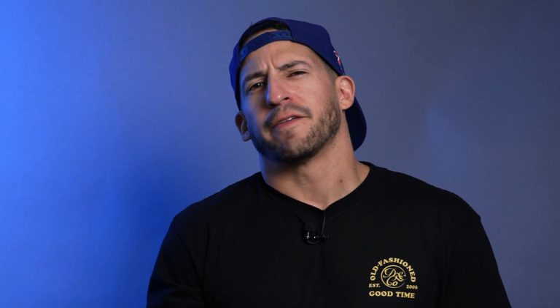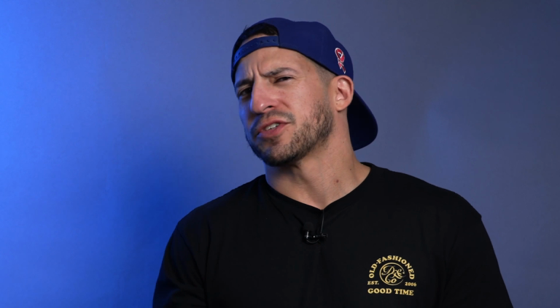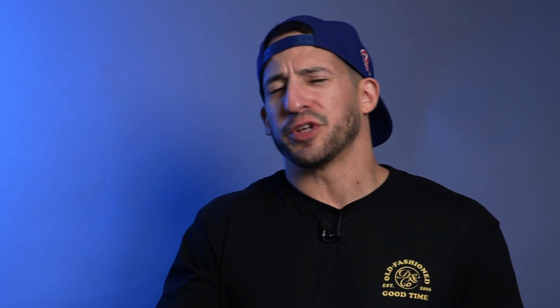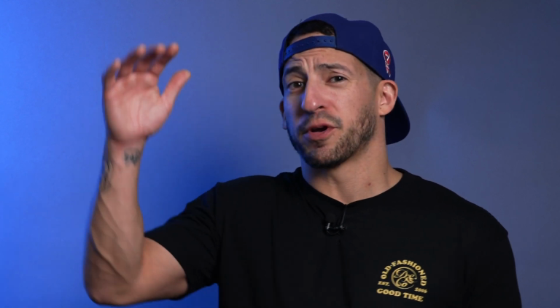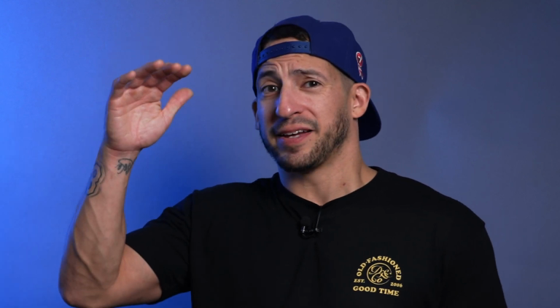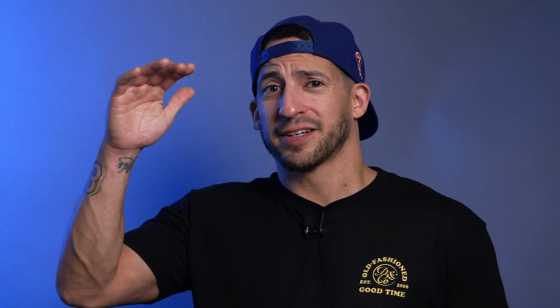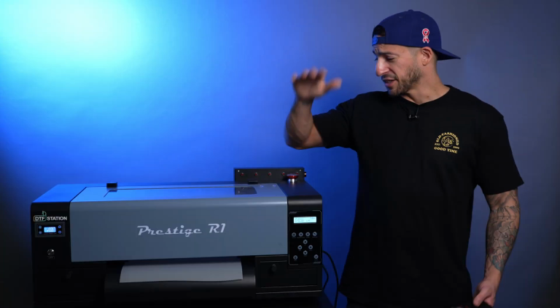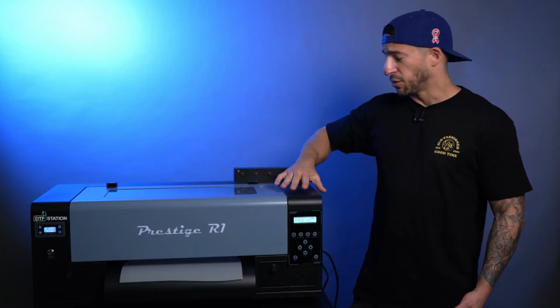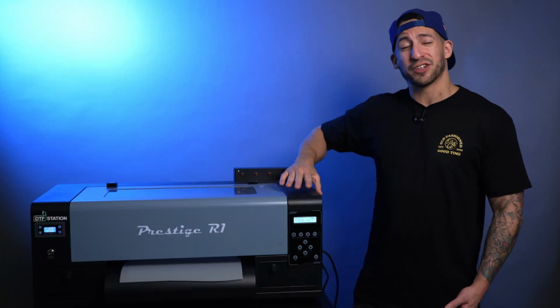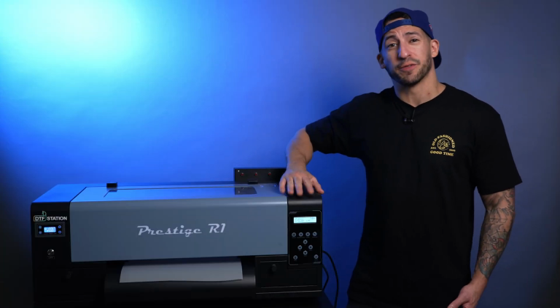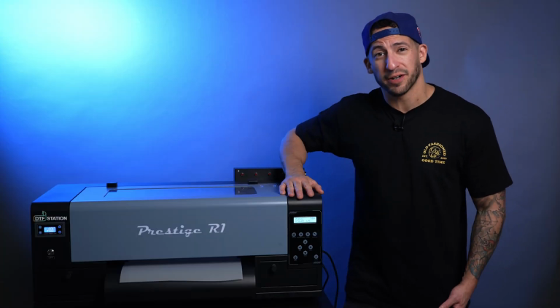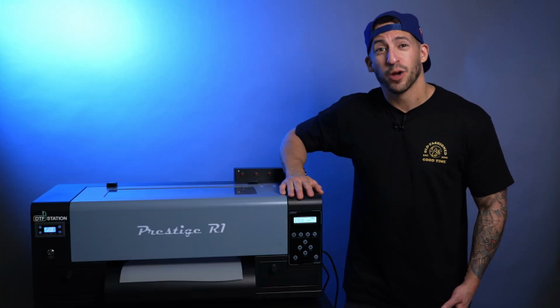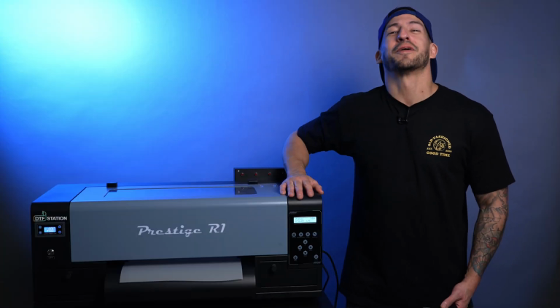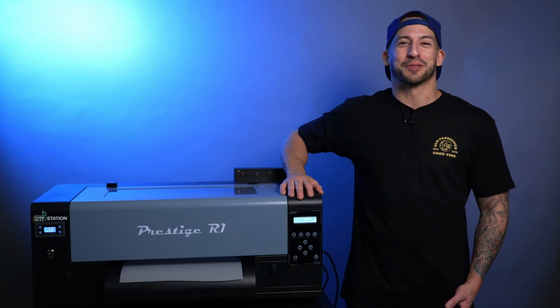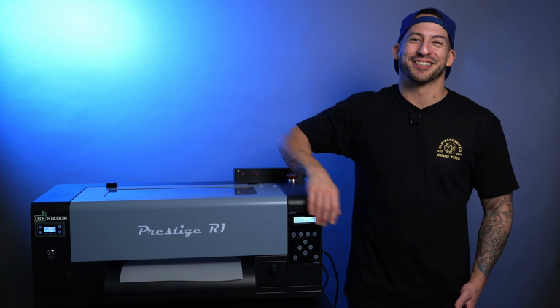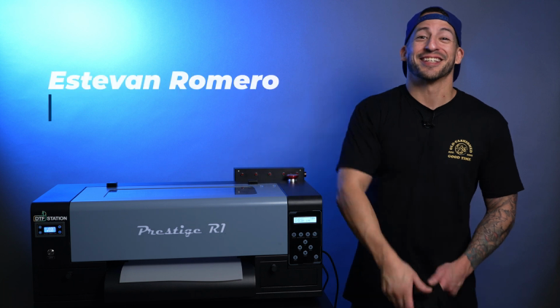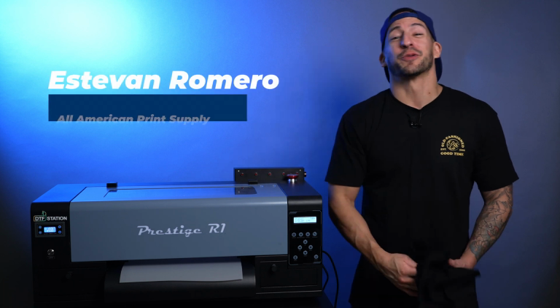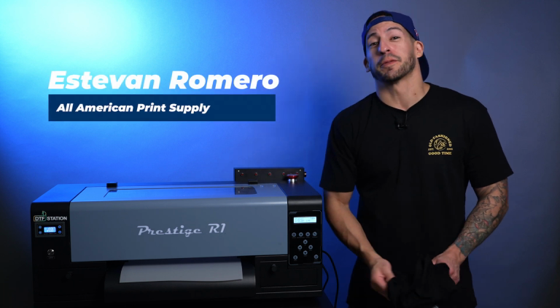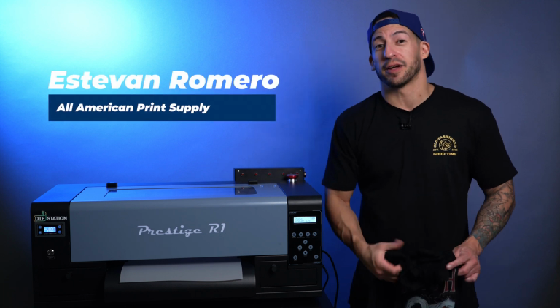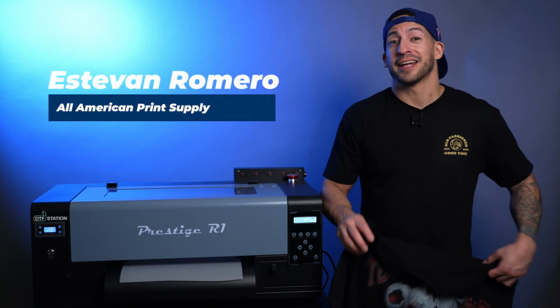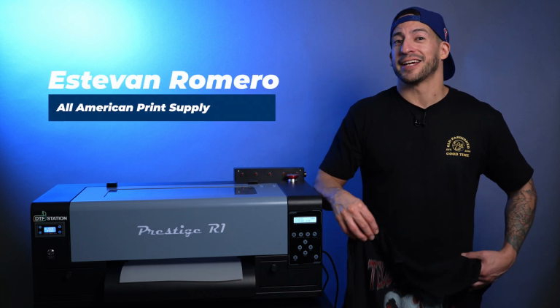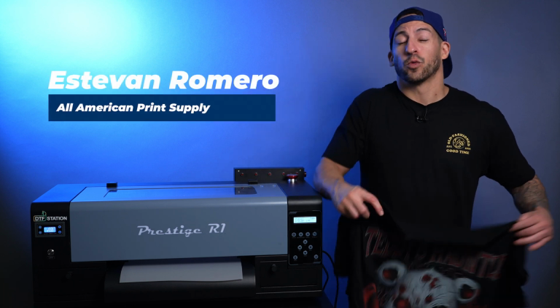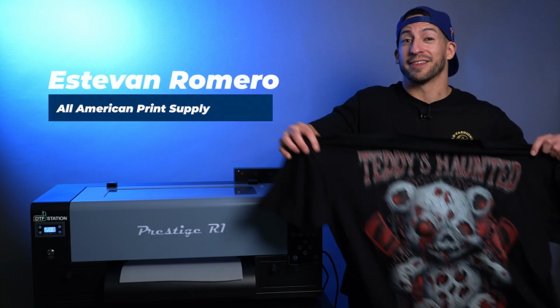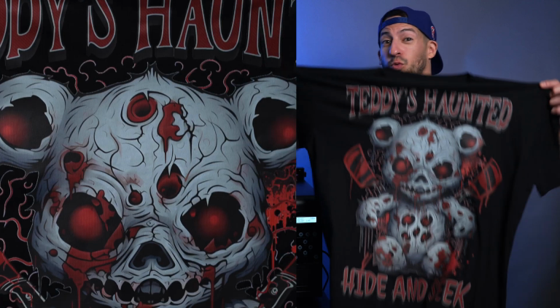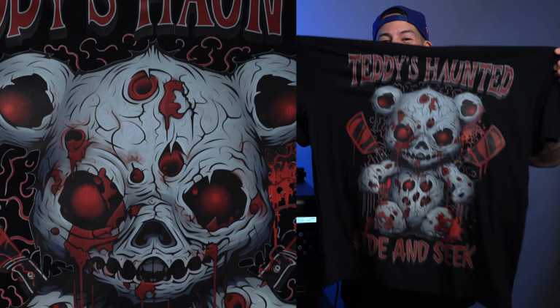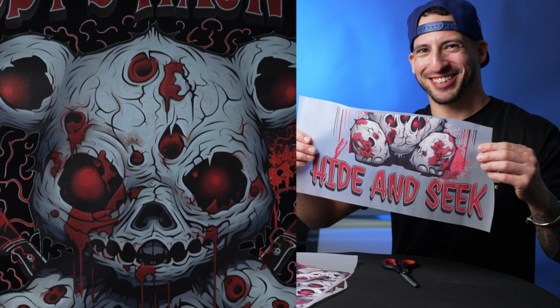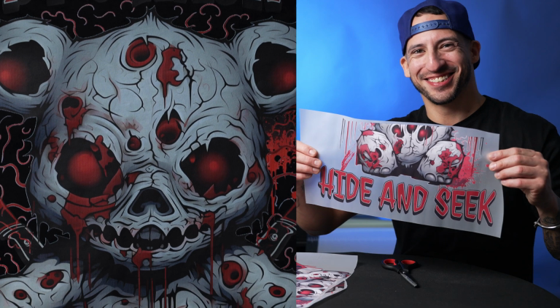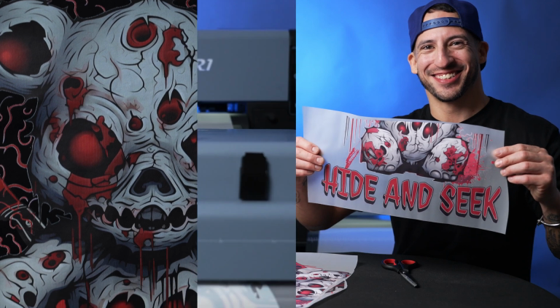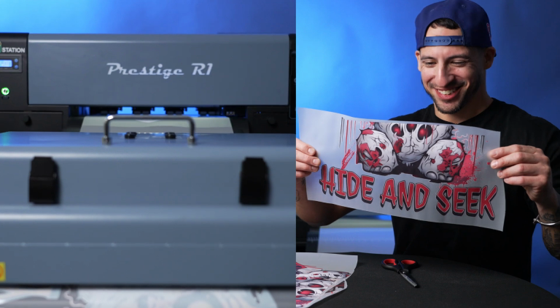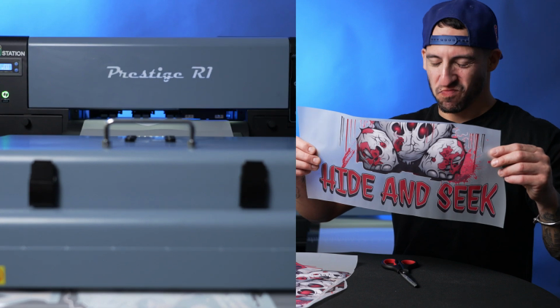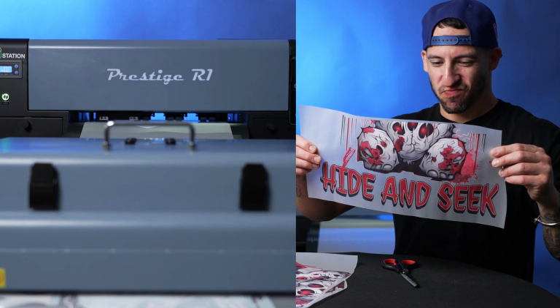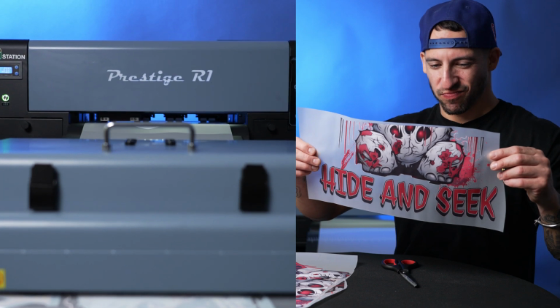Have you ever been told that you can't print big just because you have a small format direct-to-film printer? What a bunch of hocus pocus. I'm Stefan here with All-America Print Supply, and today we're making this wicked t-shirt with this entry-level direct-to-film printer.